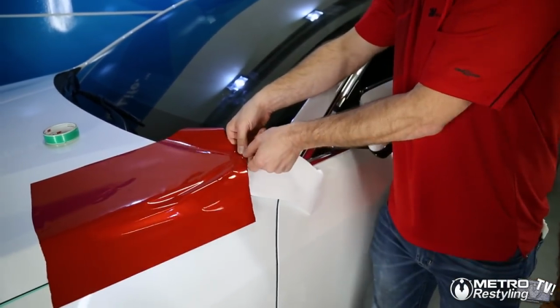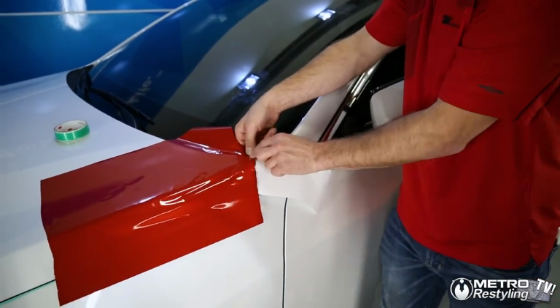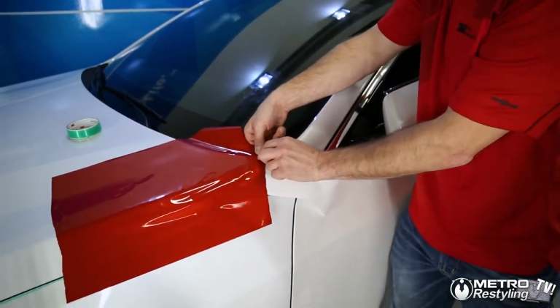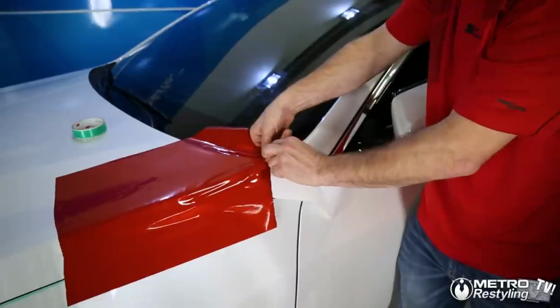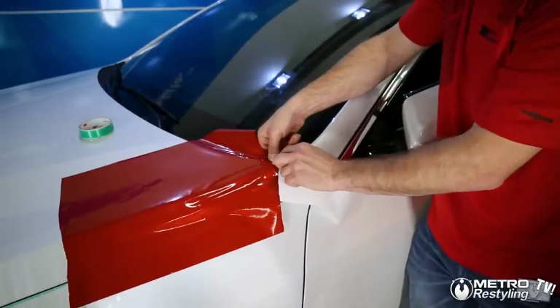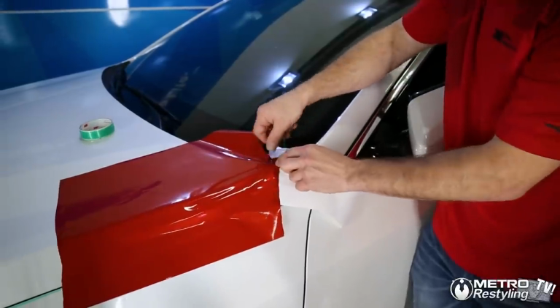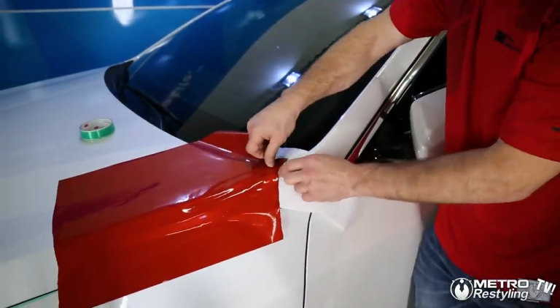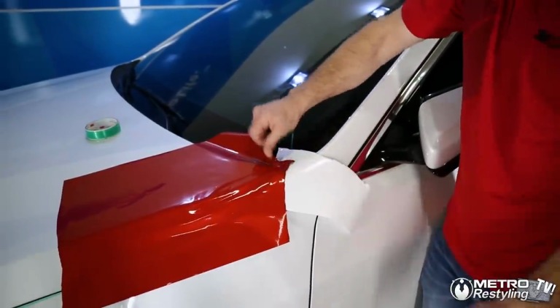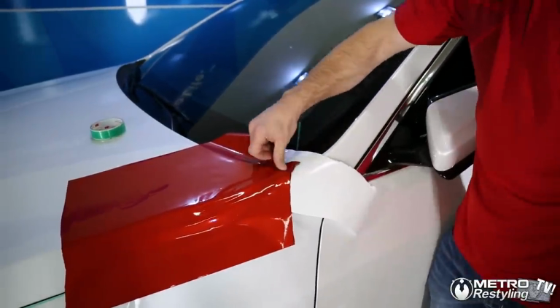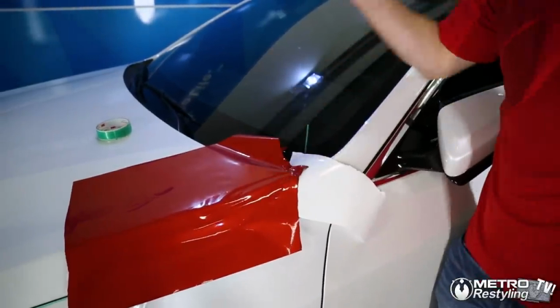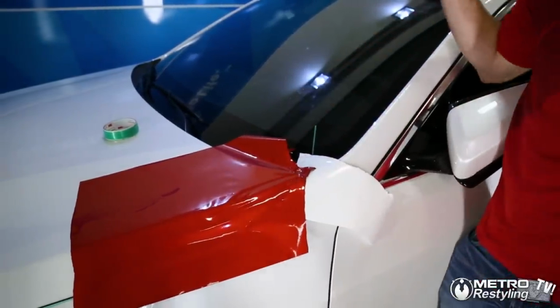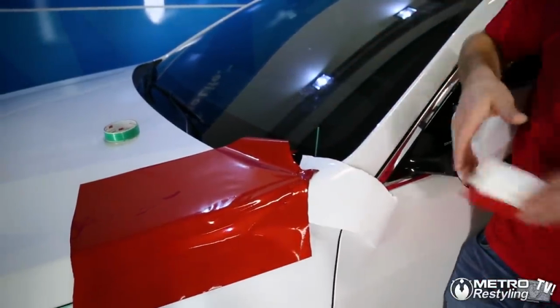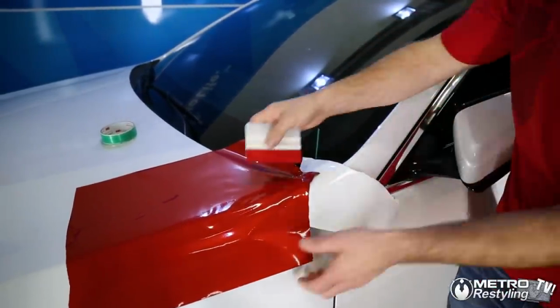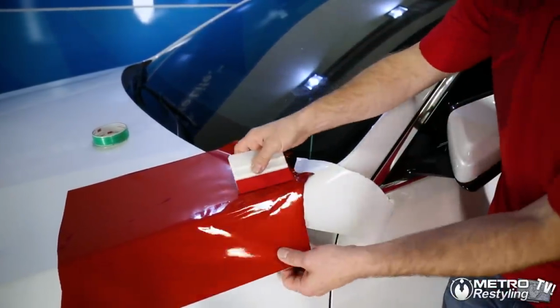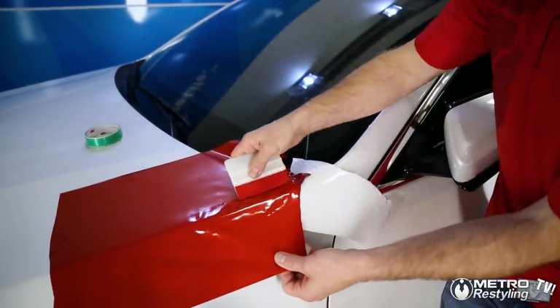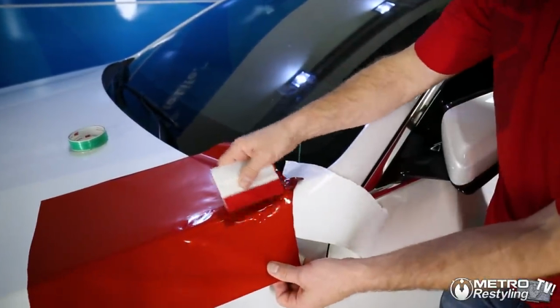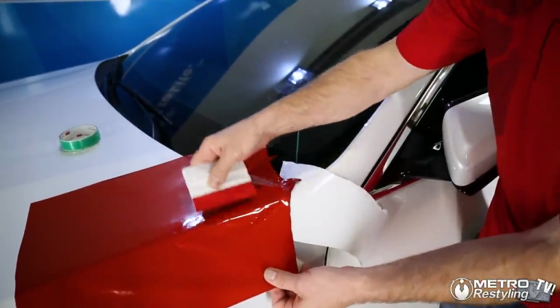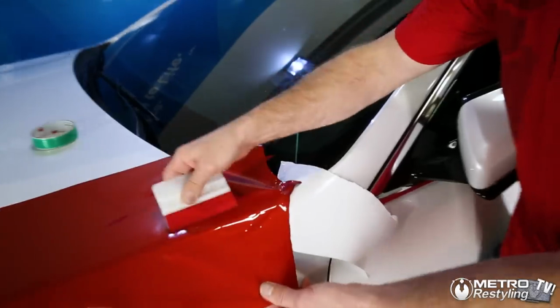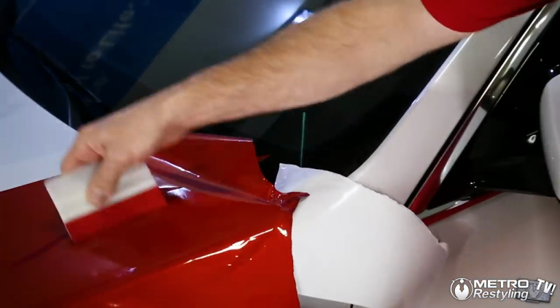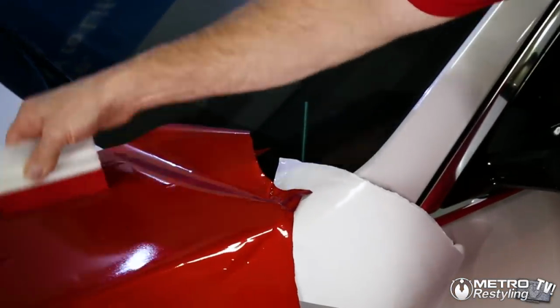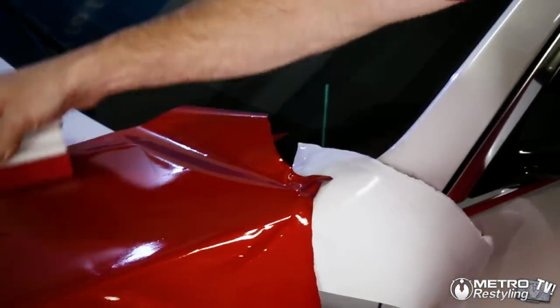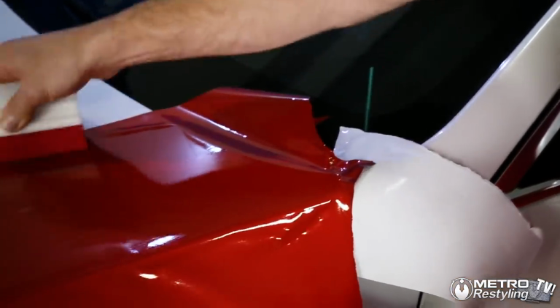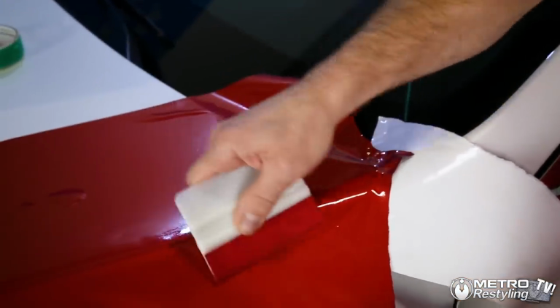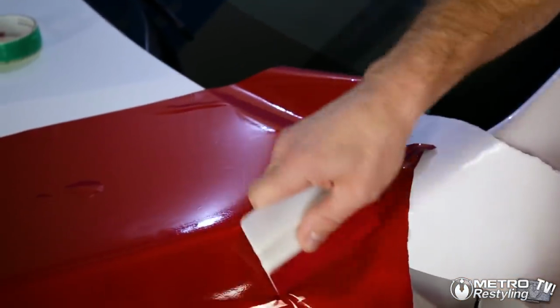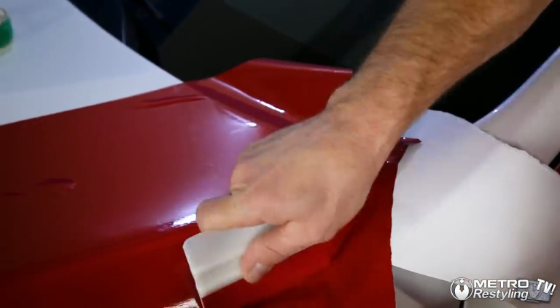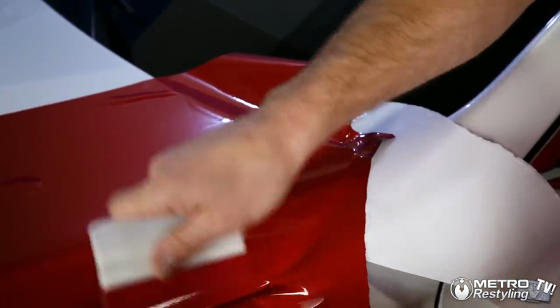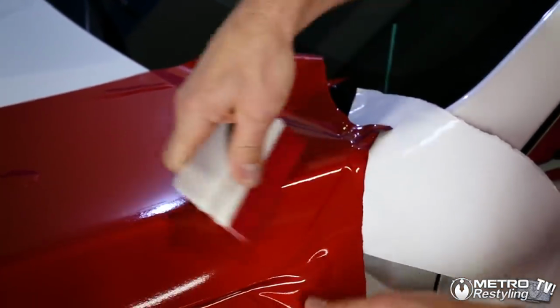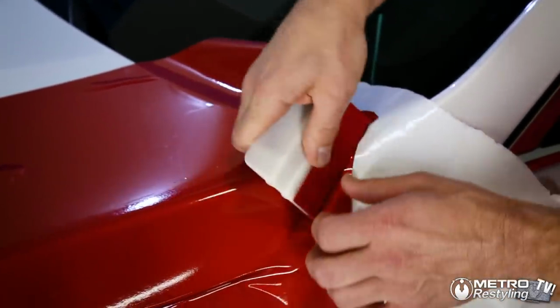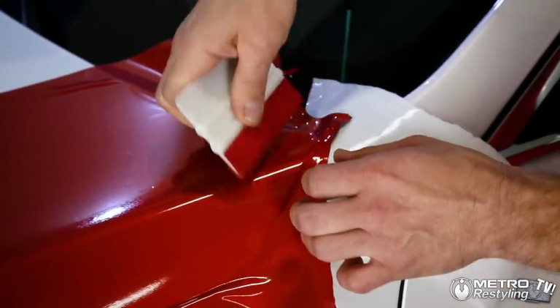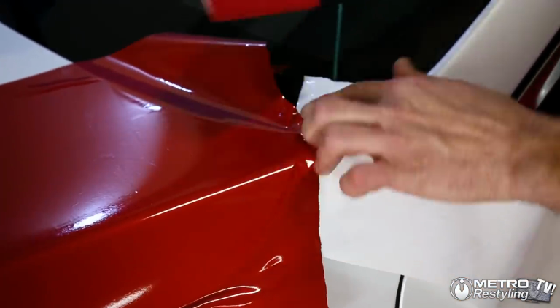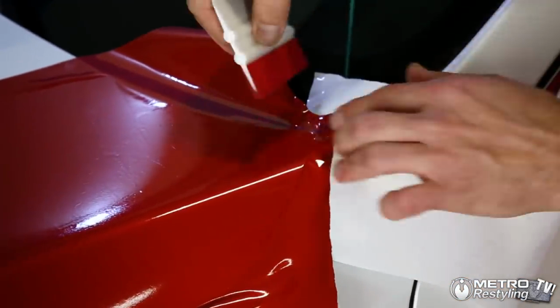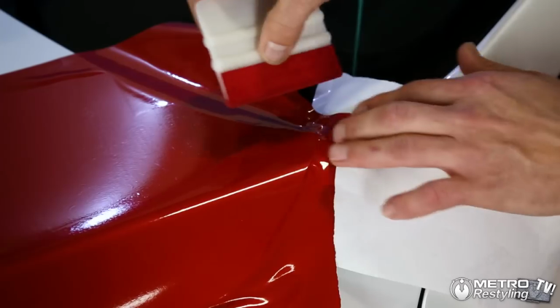So now that I've stretched it, we're going to put it around, like this, so we see our corner, and then we can squeegee this off. And it's on our release liner.